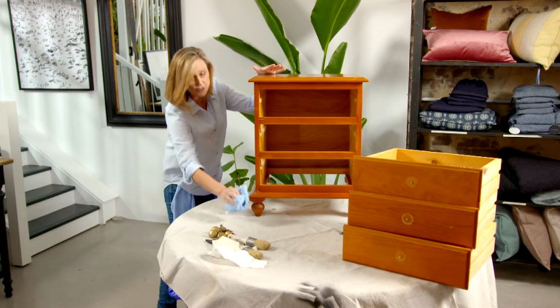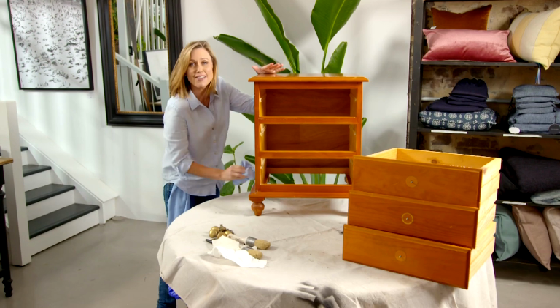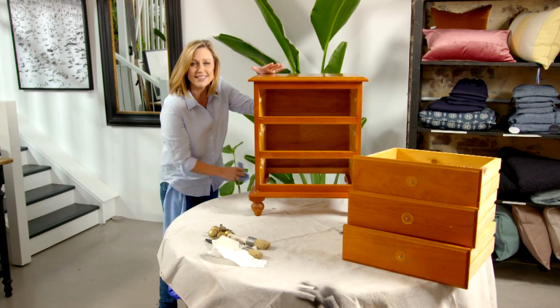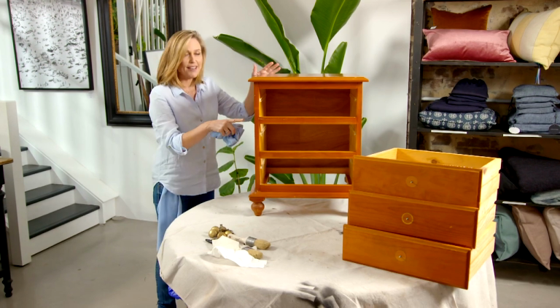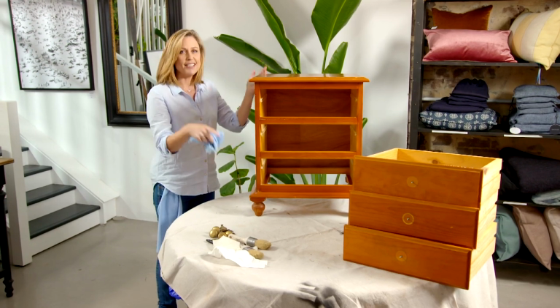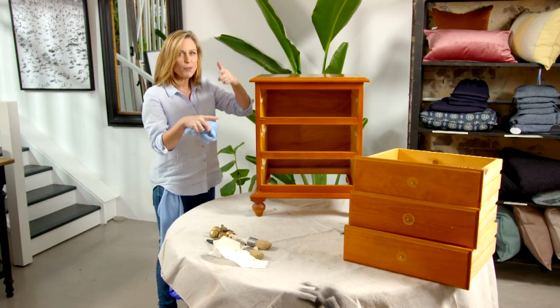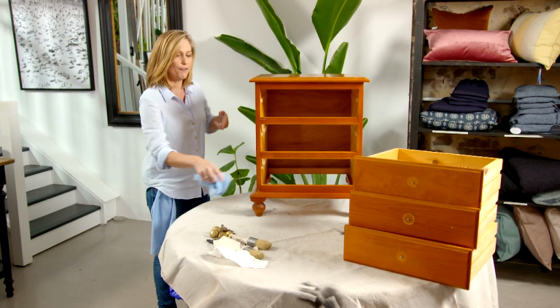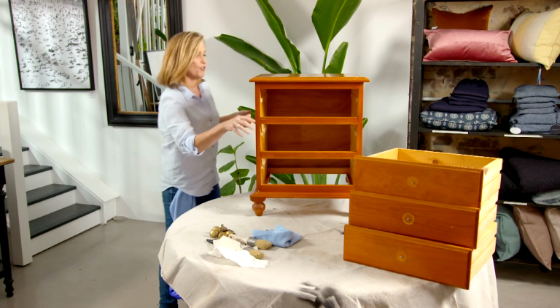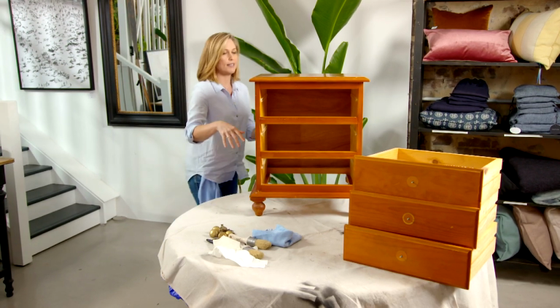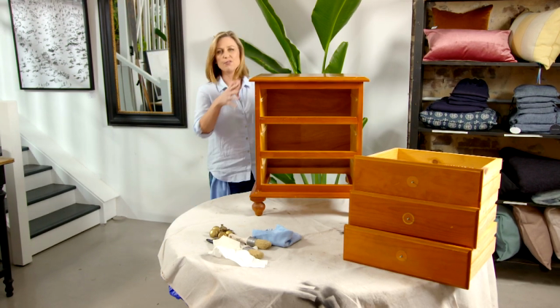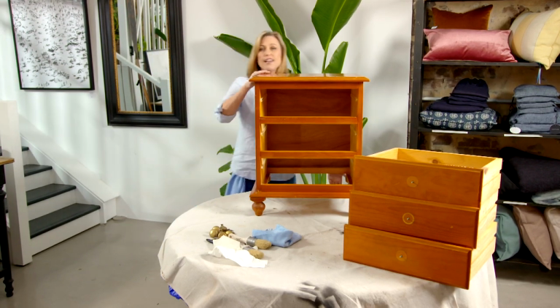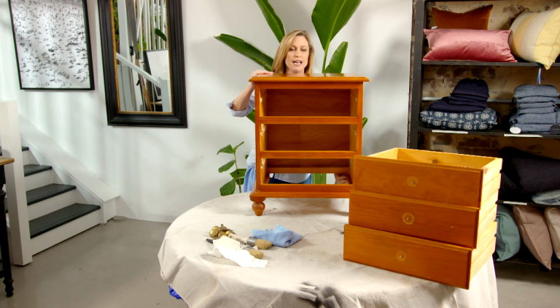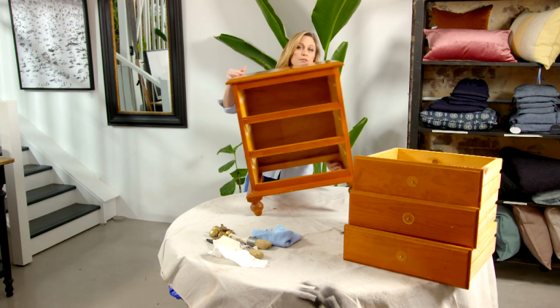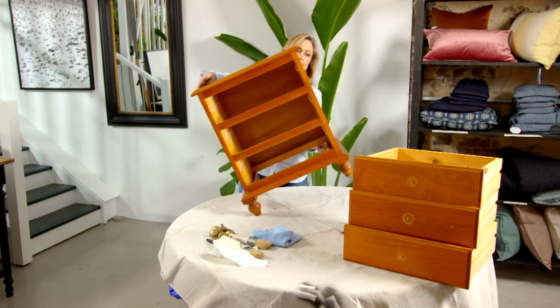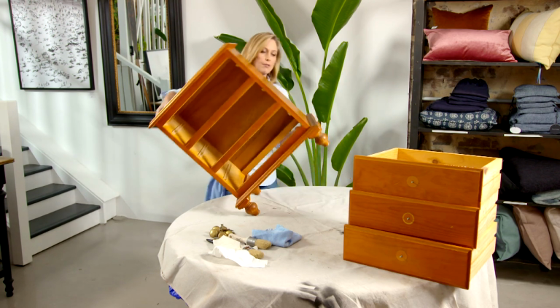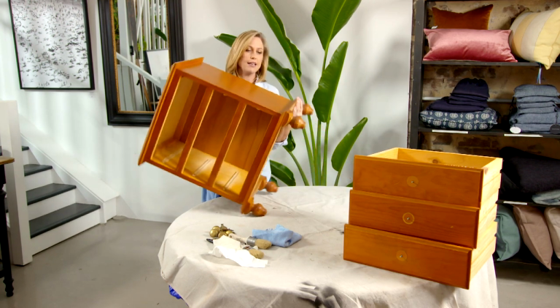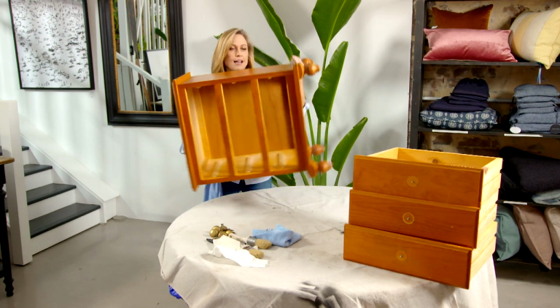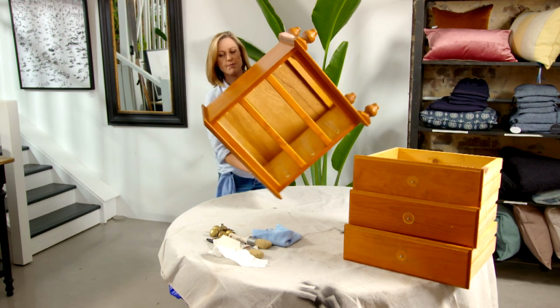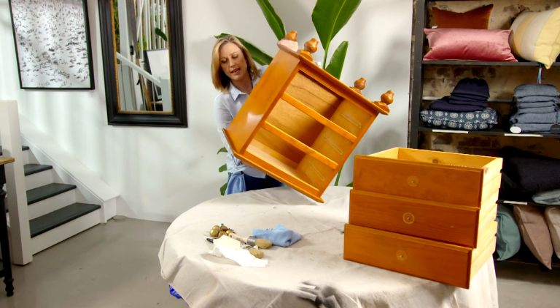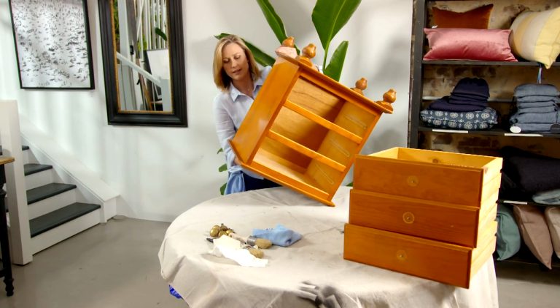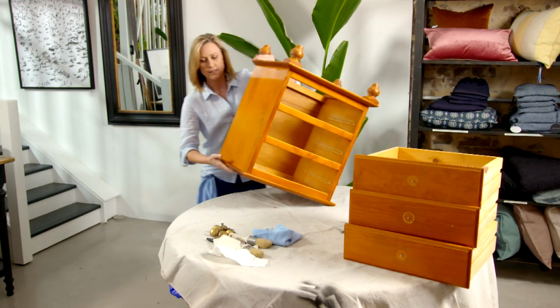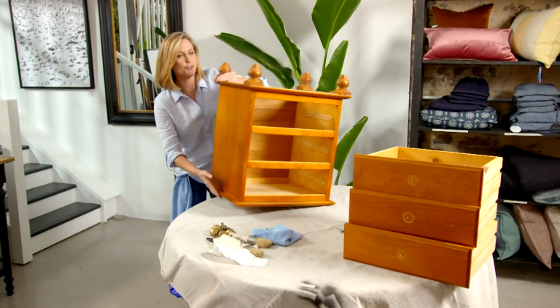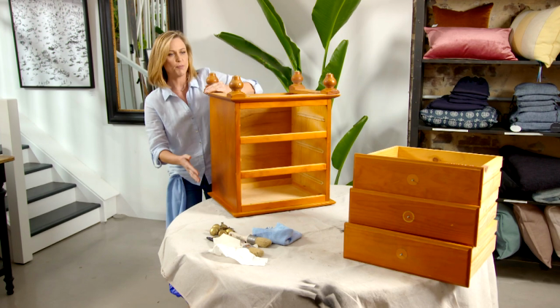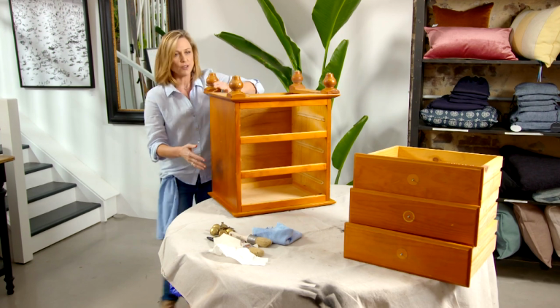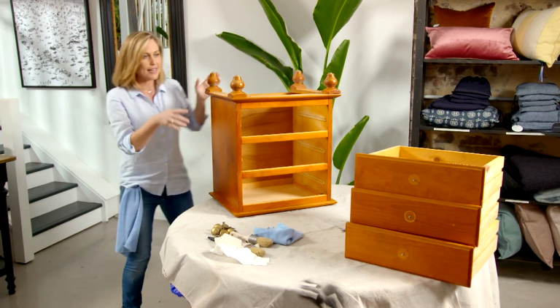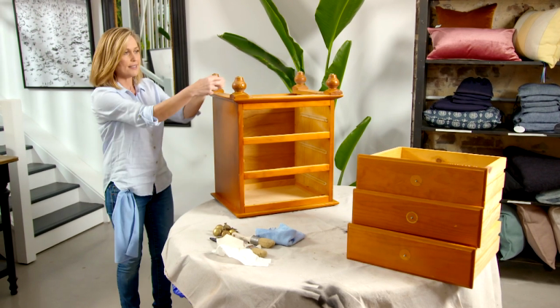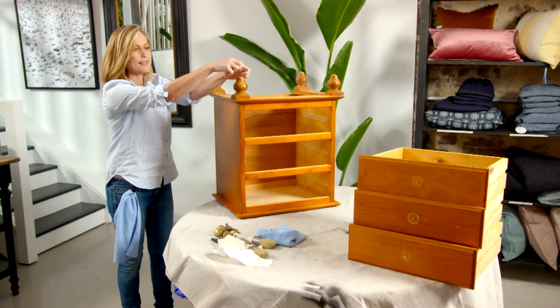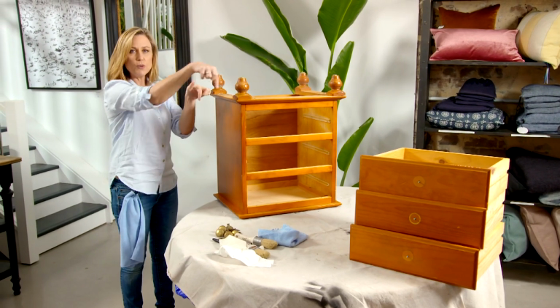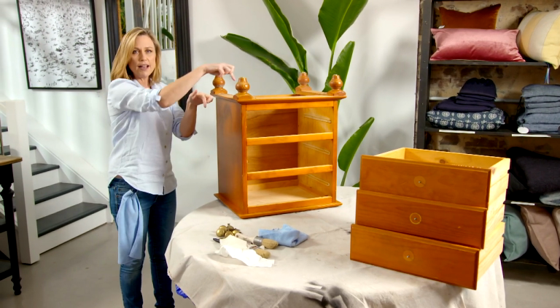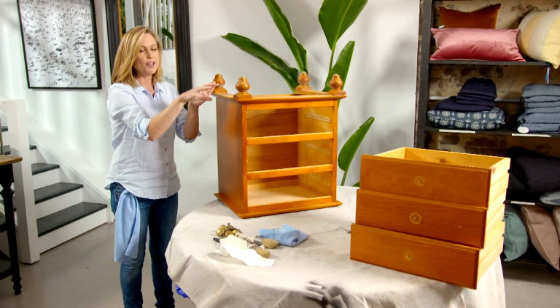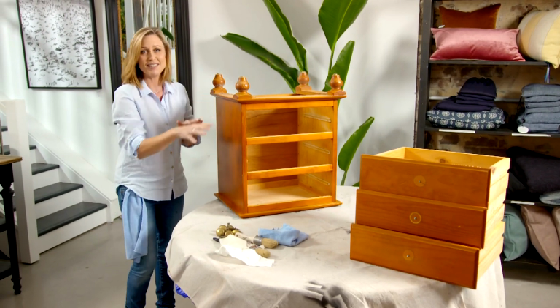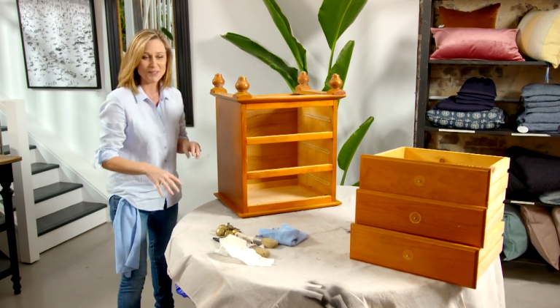You might think it's easier to paint it as is, but I always turn furniture upside down — whether it be chairs, tables, or bedside tables — and start from the legs first, because it's easier to access all the way around. That way you don't miss any spots.